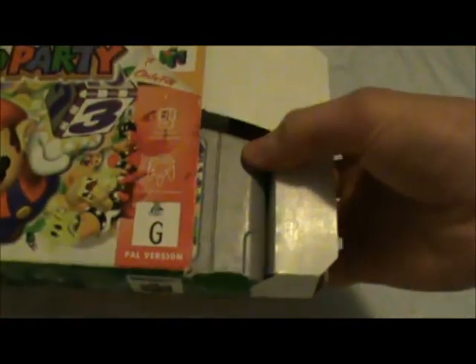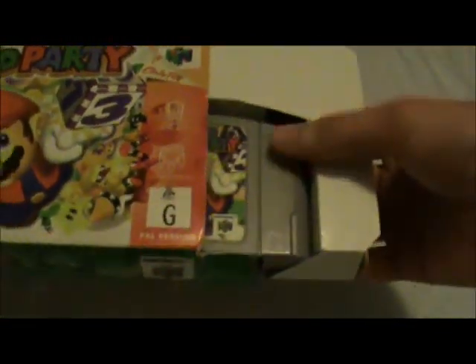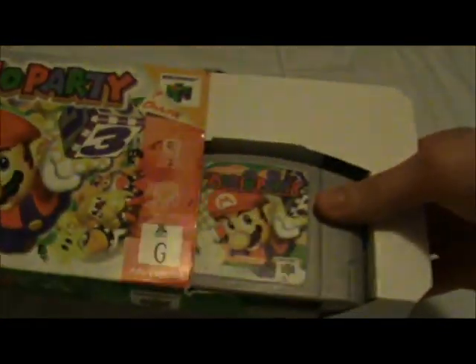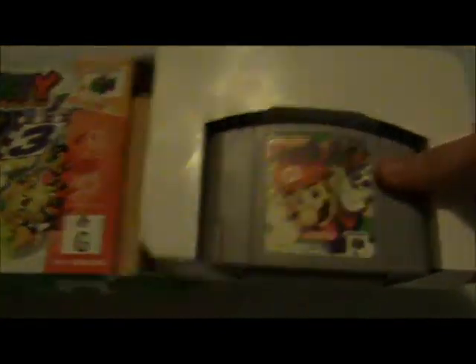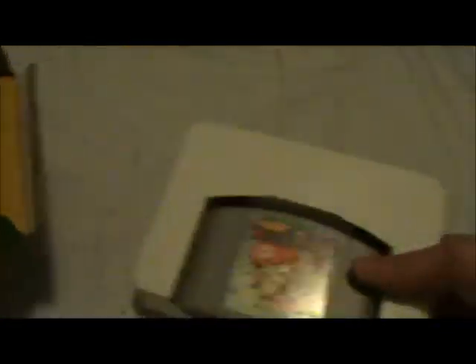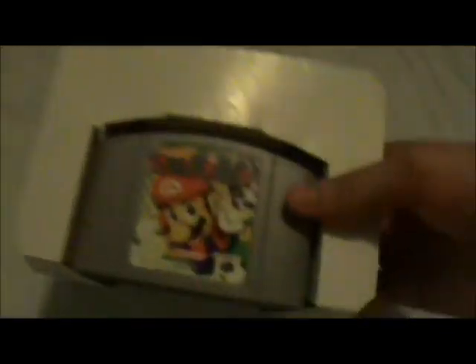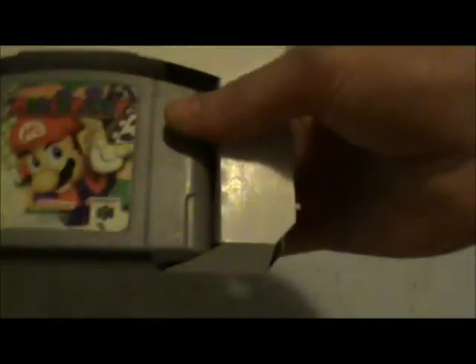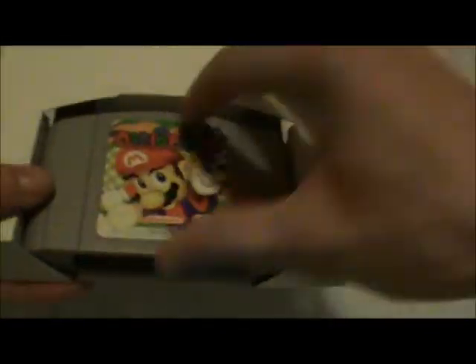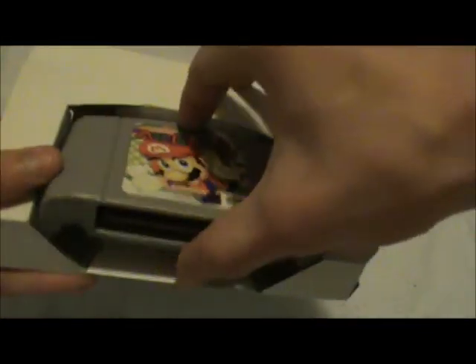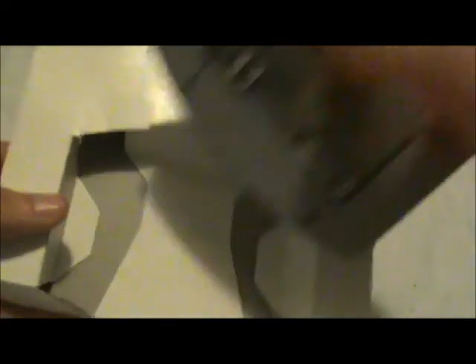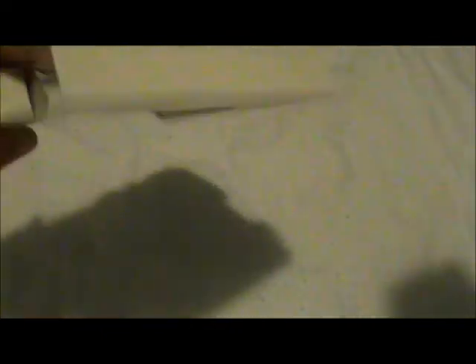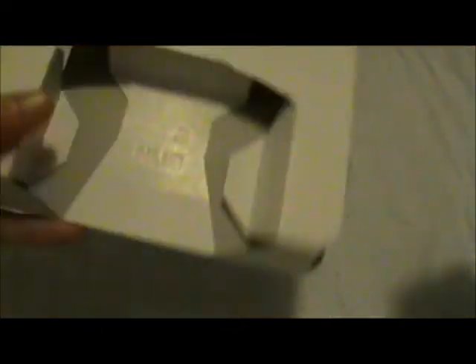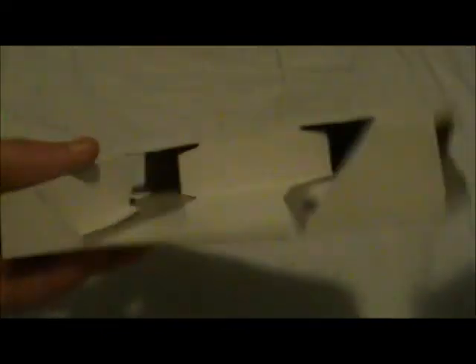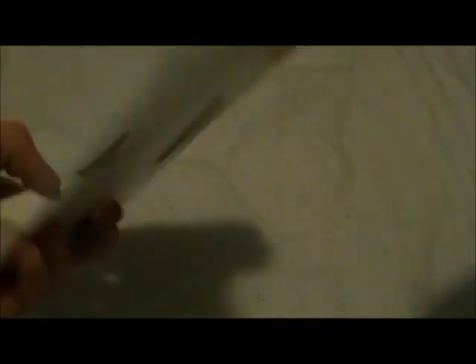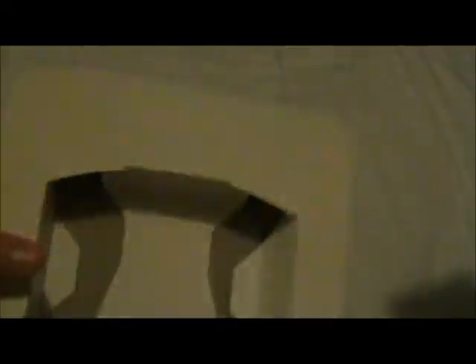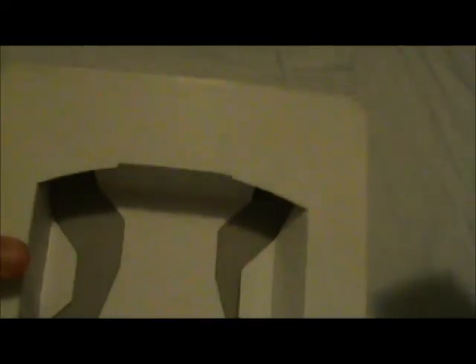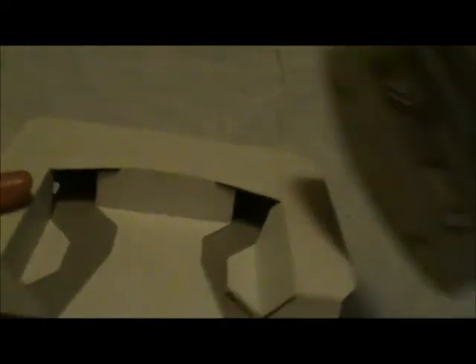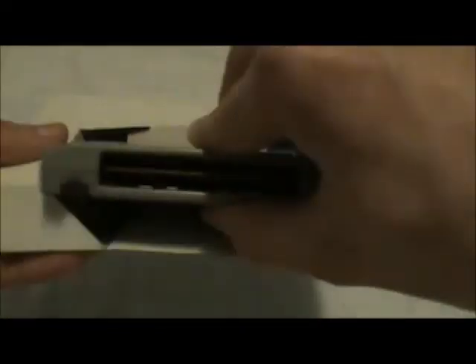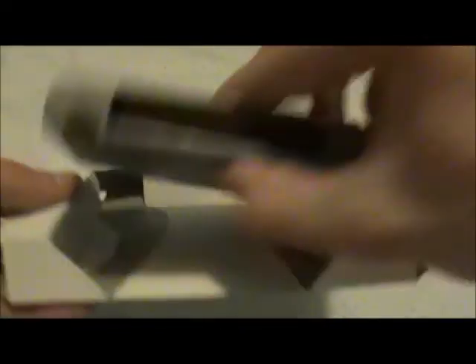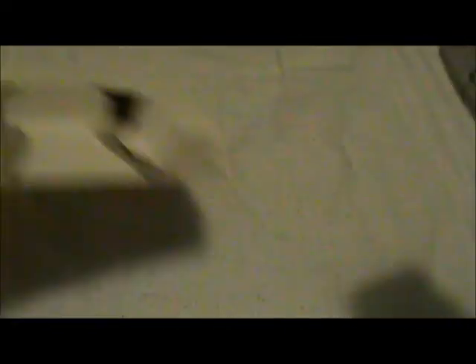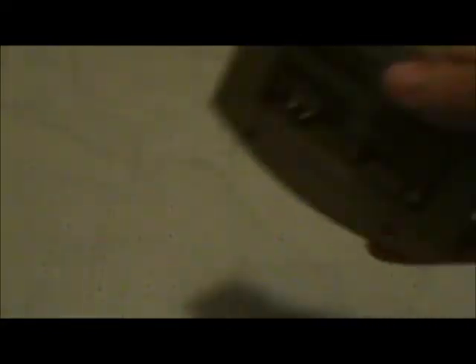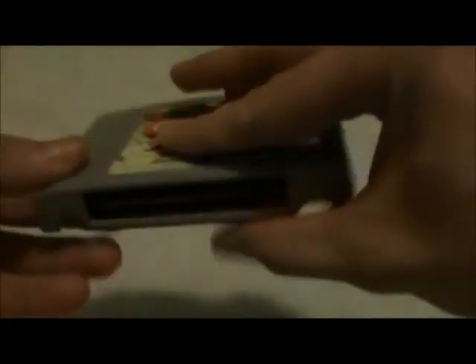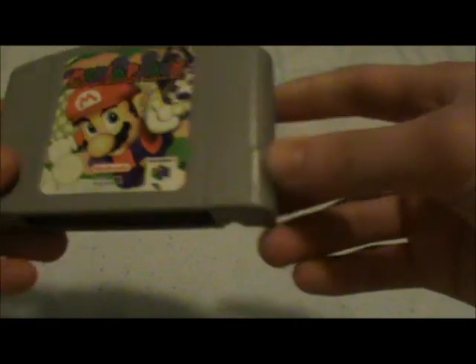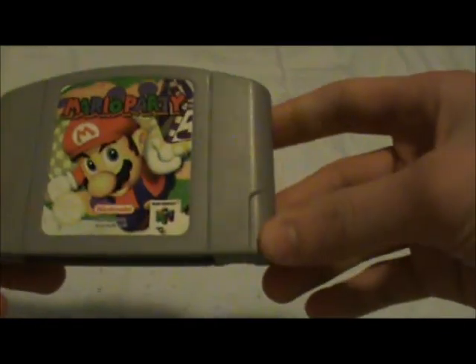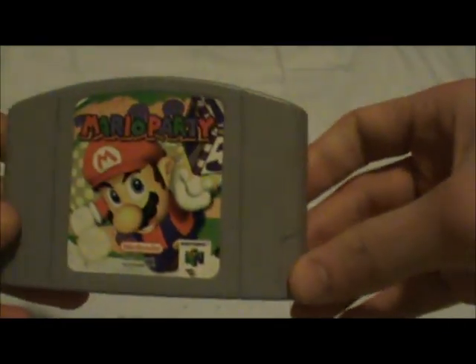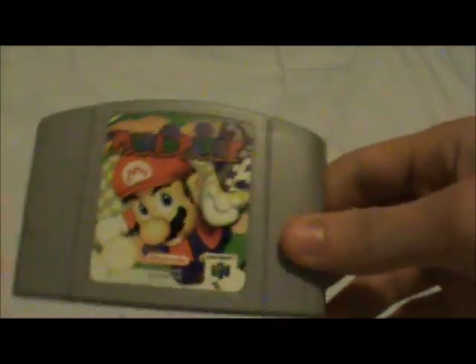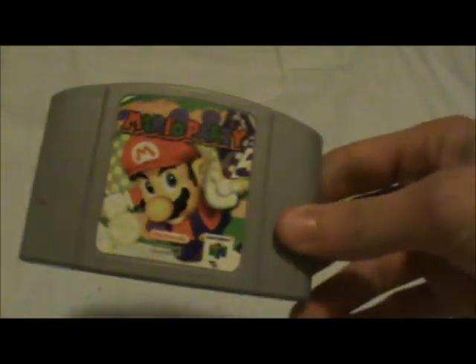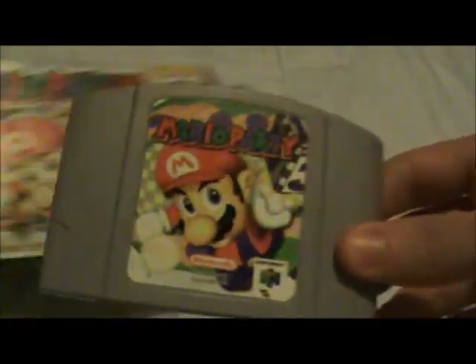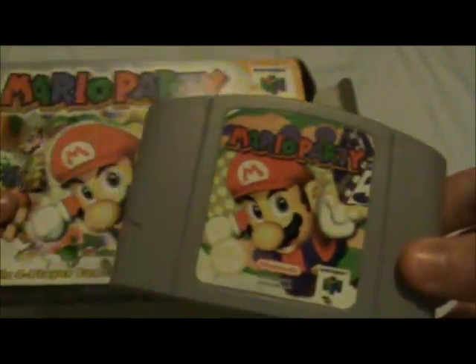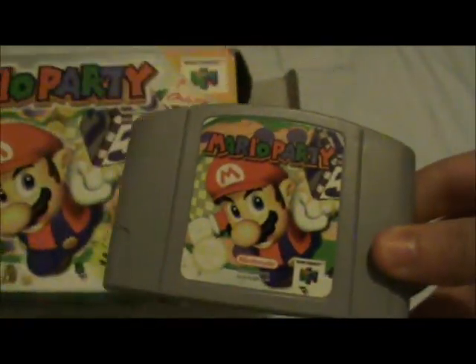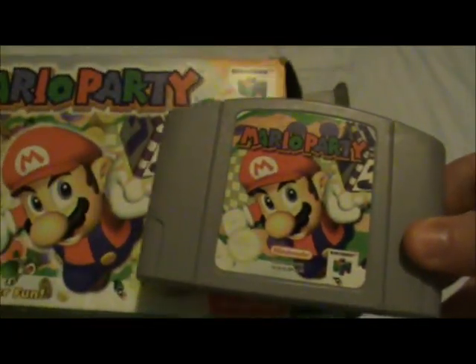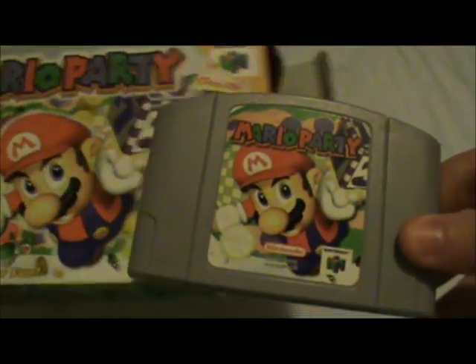Let's take a look inside. Got the Nintendo 64 holder thing. There's the cartridge — same design on the front.